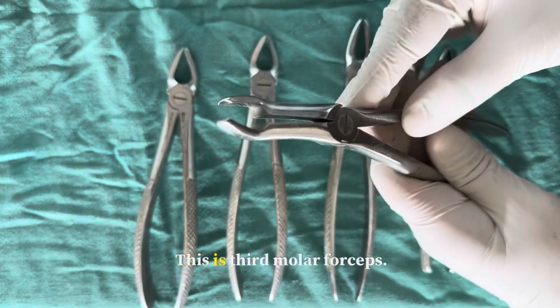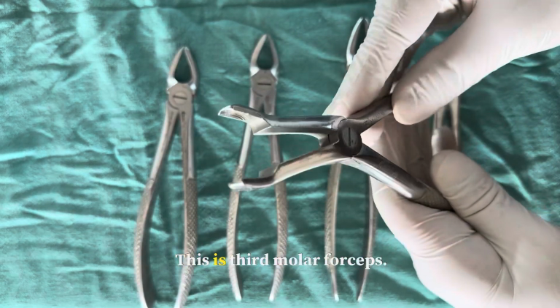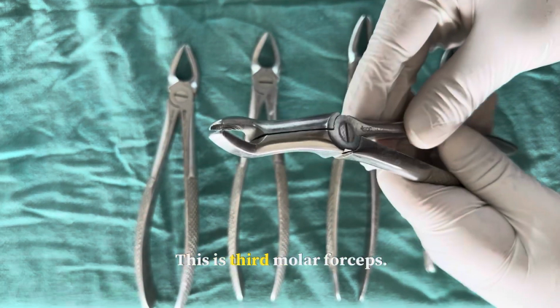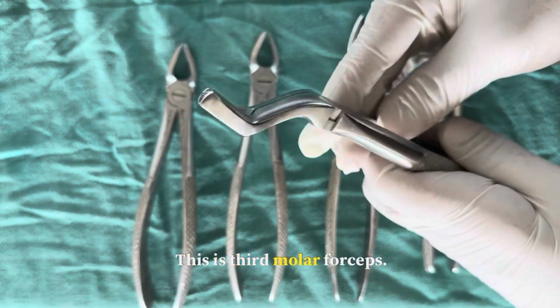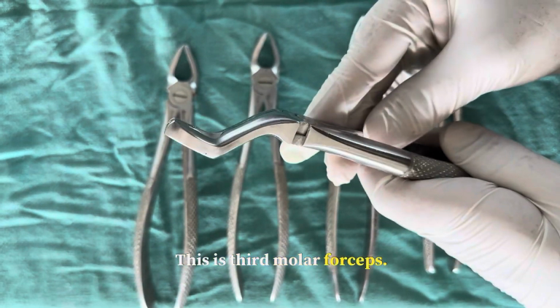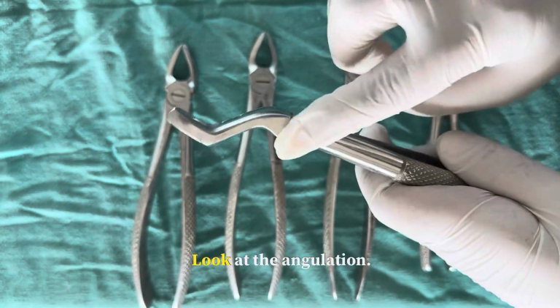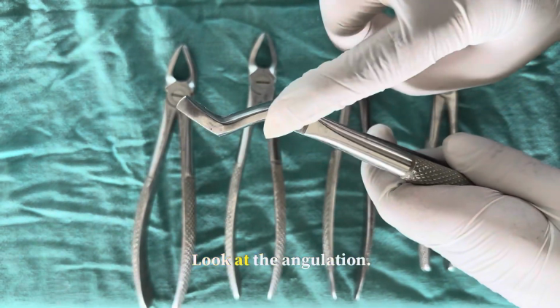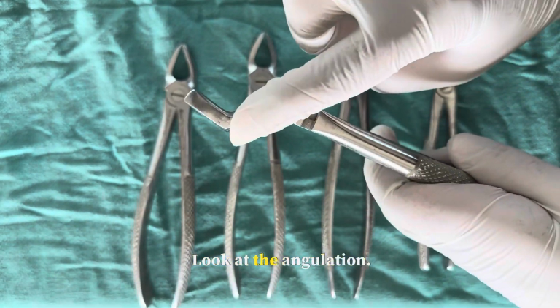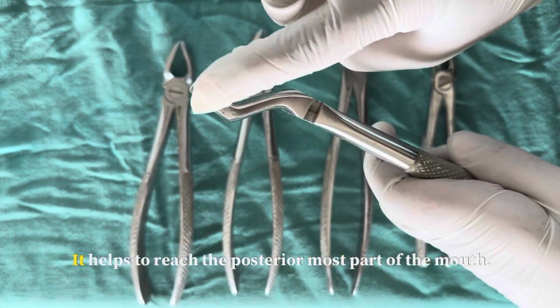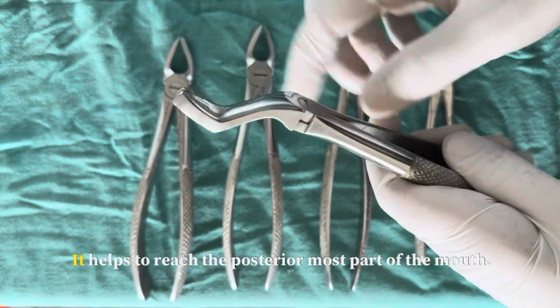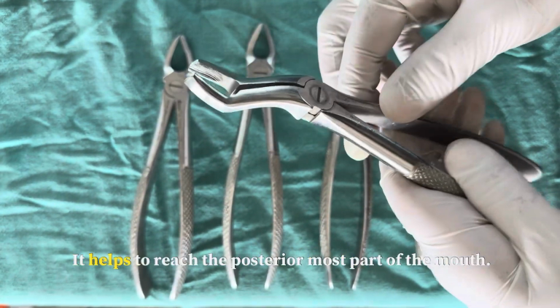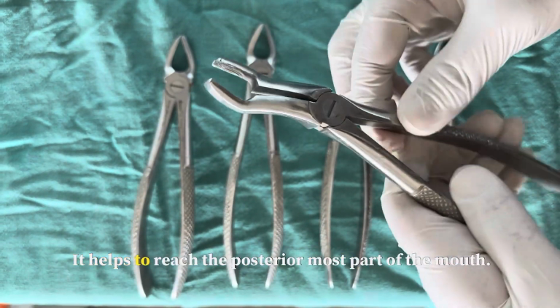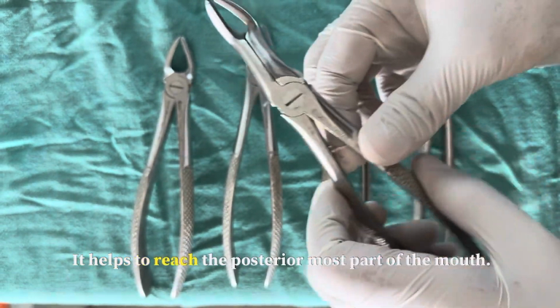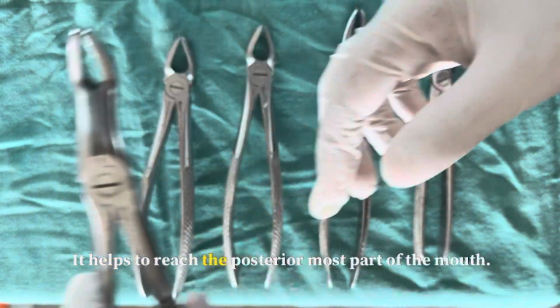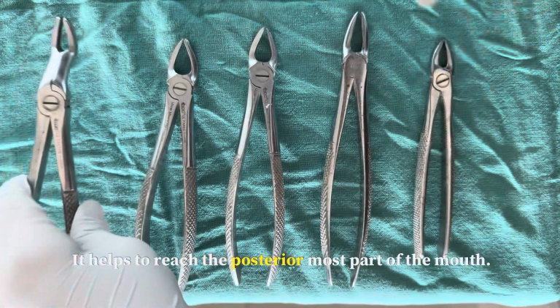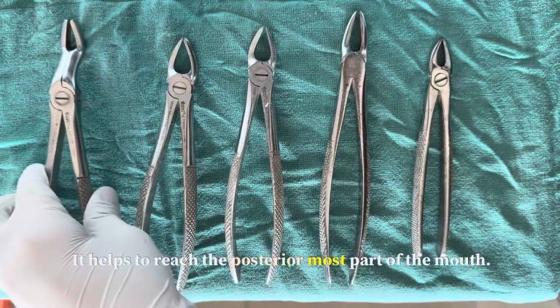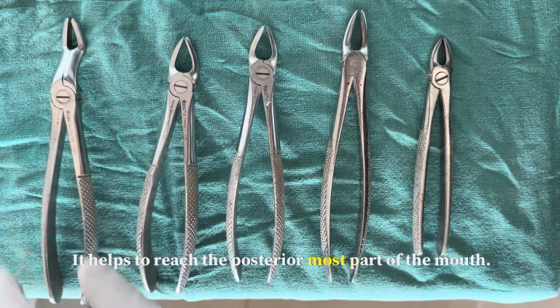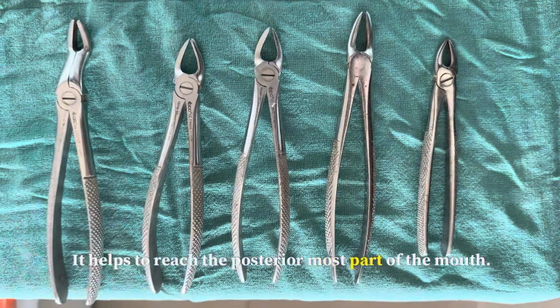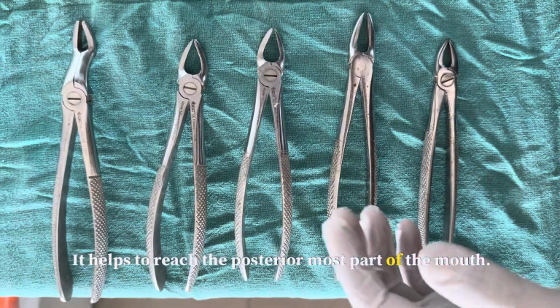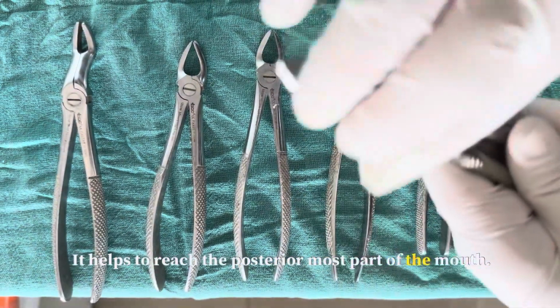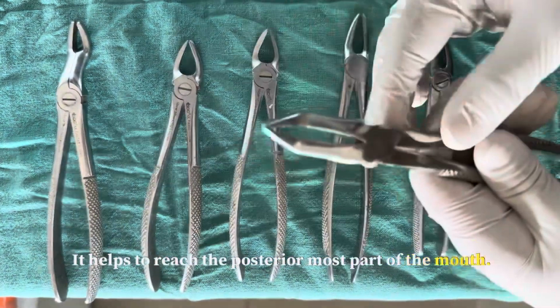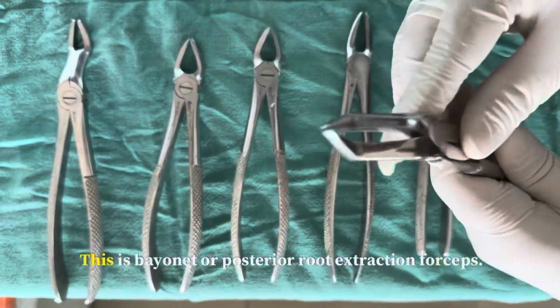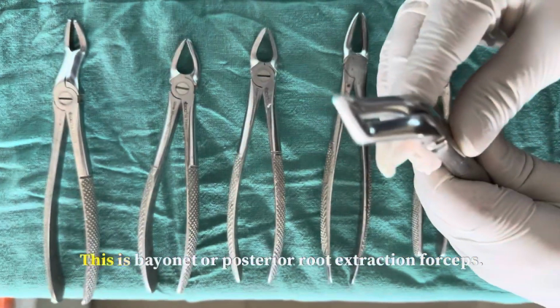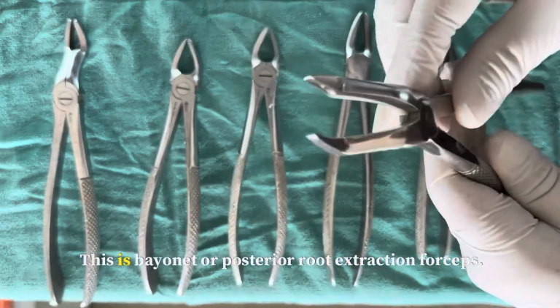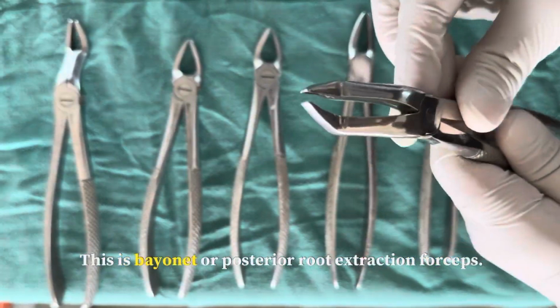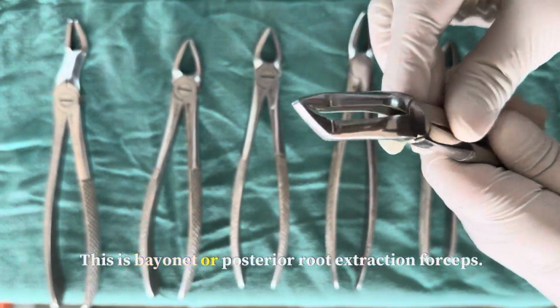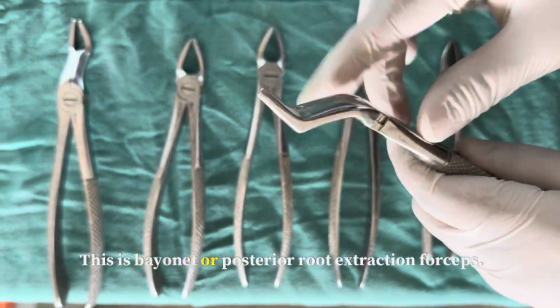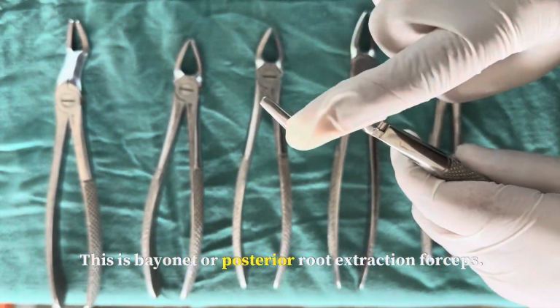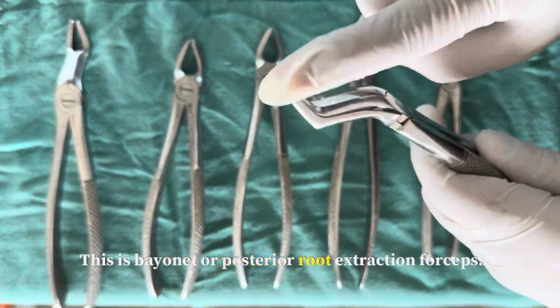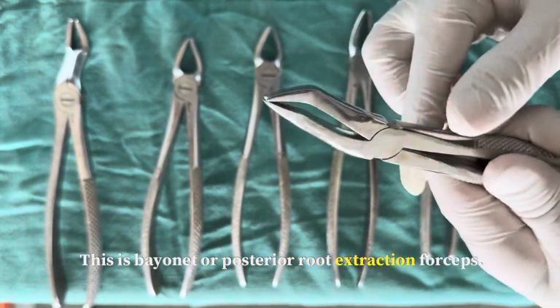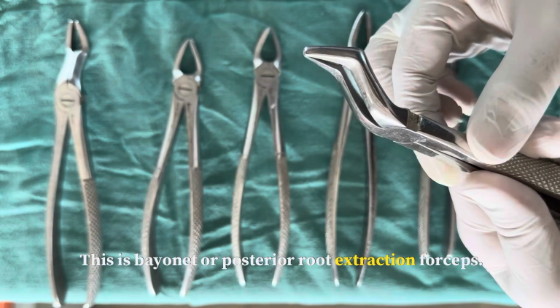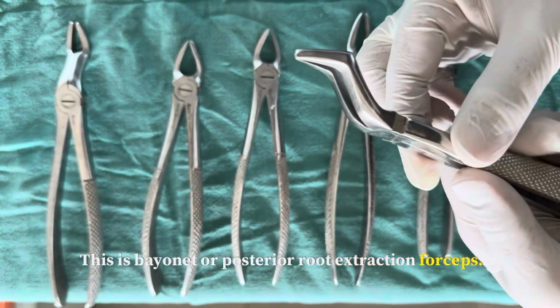This is the third molar forcep. Look at the angulation — it helps to reach the posterior-most part of the mouth. This is the bayonet or posterior root extraction forcep.